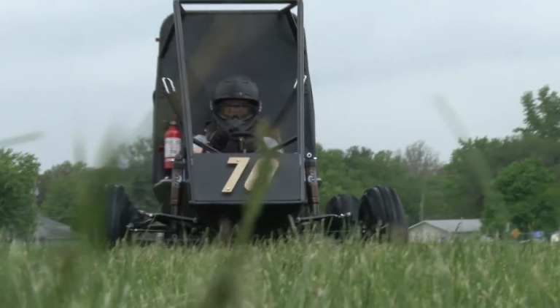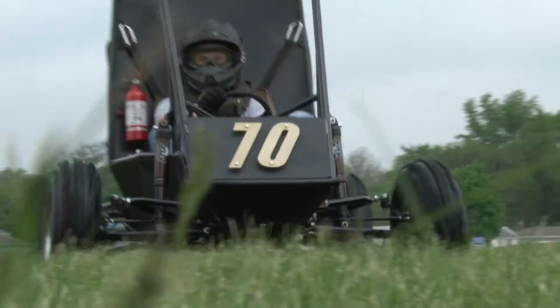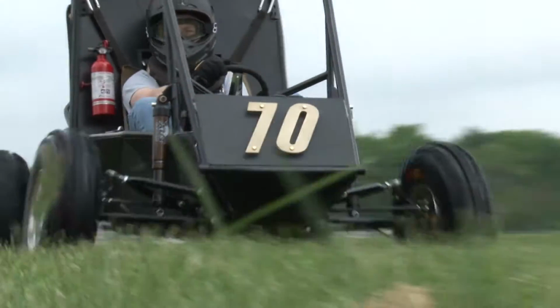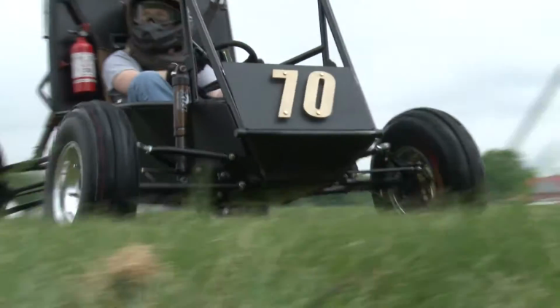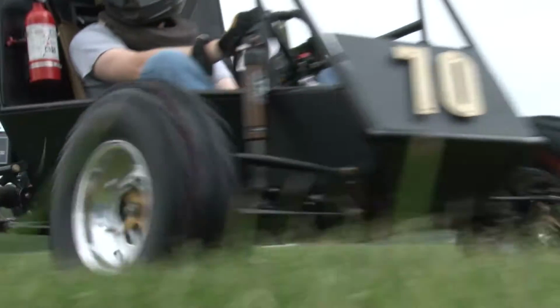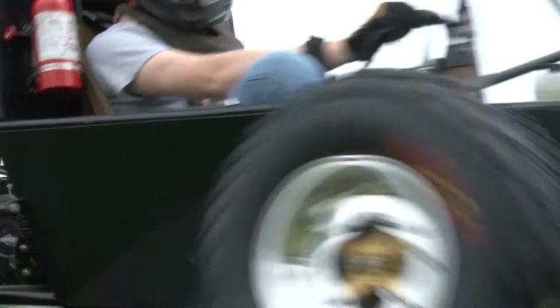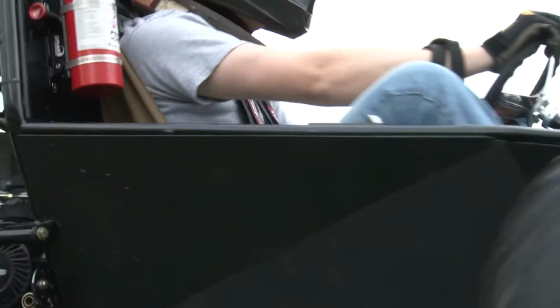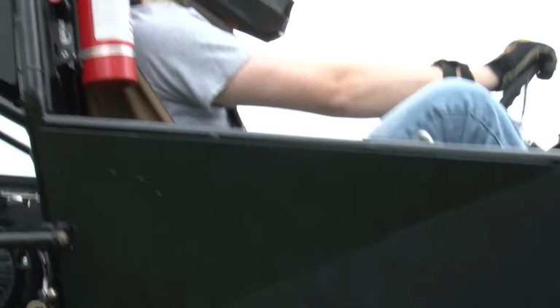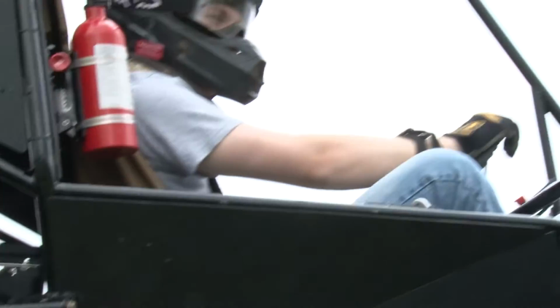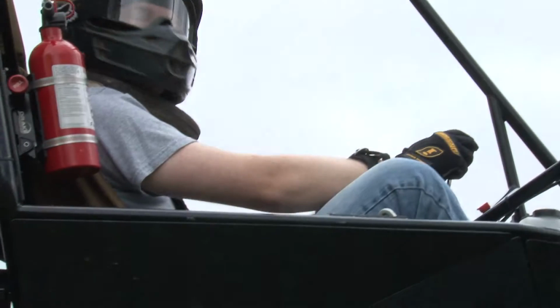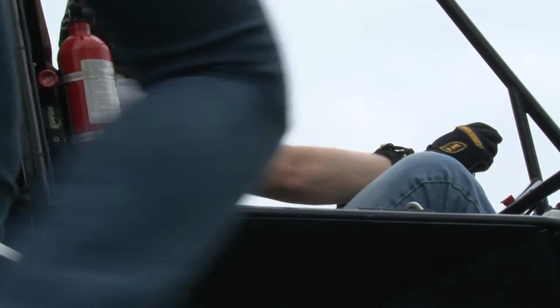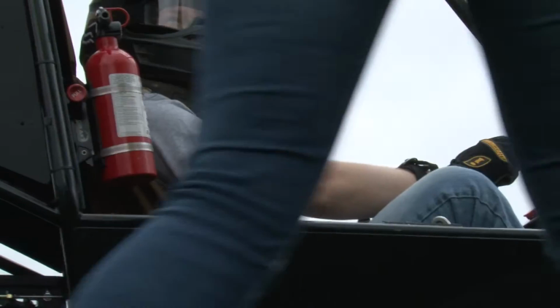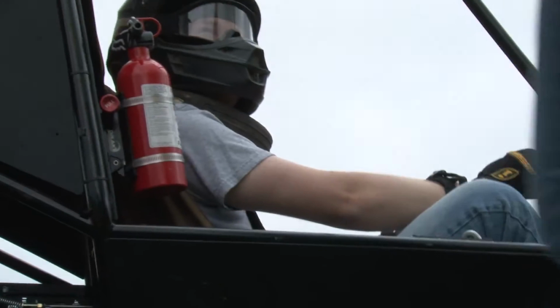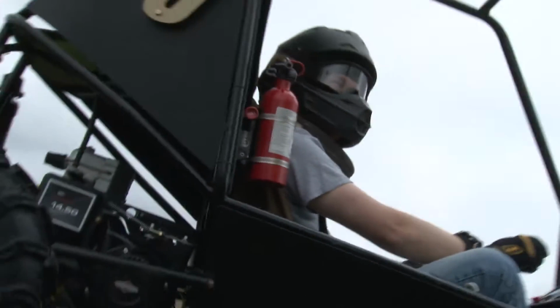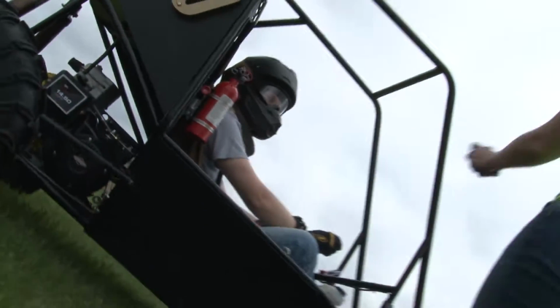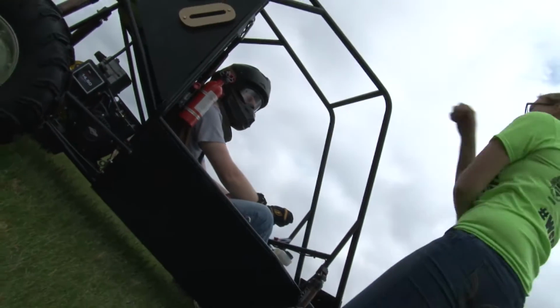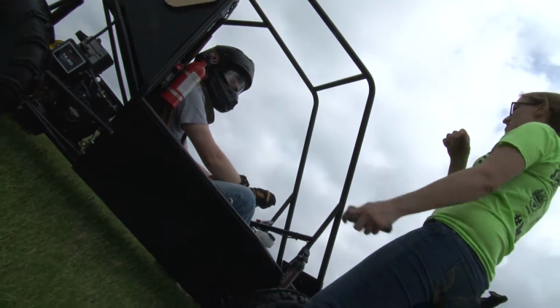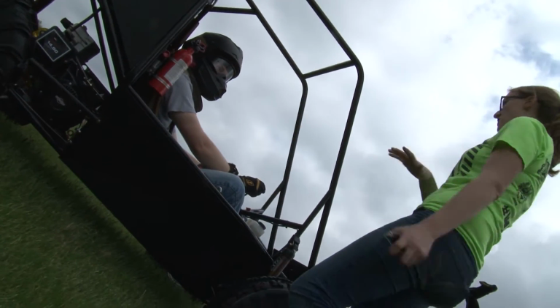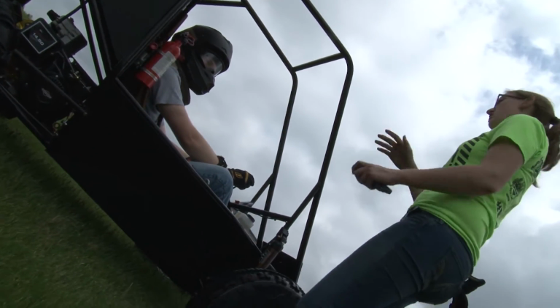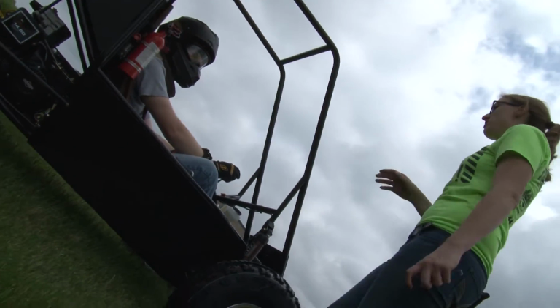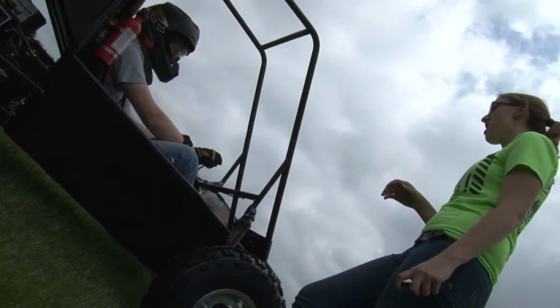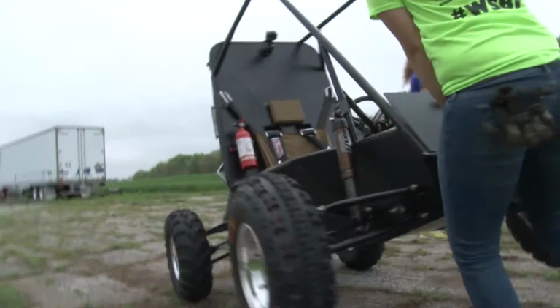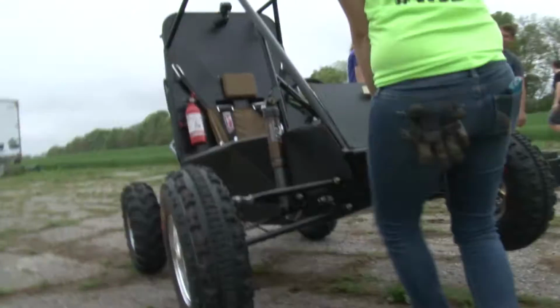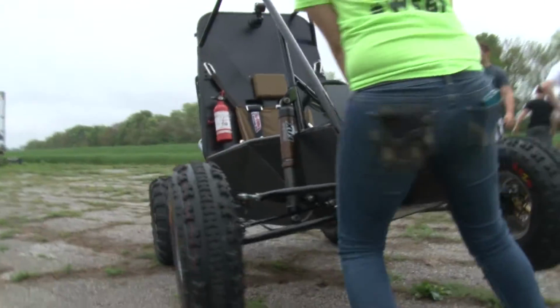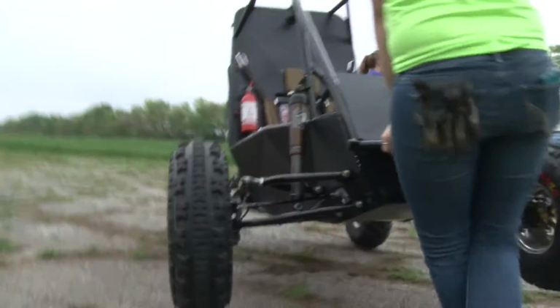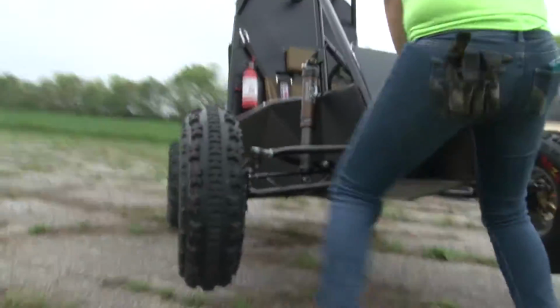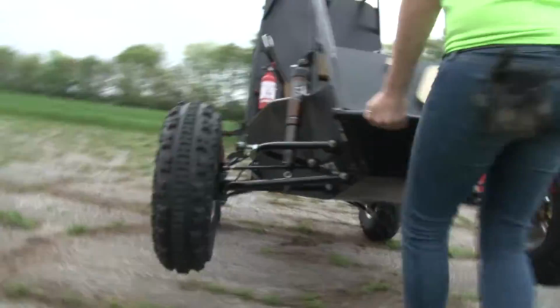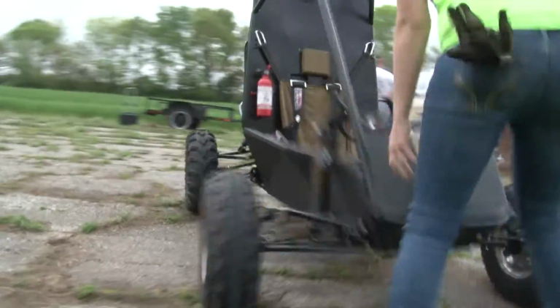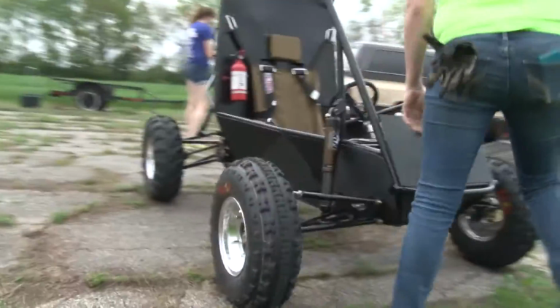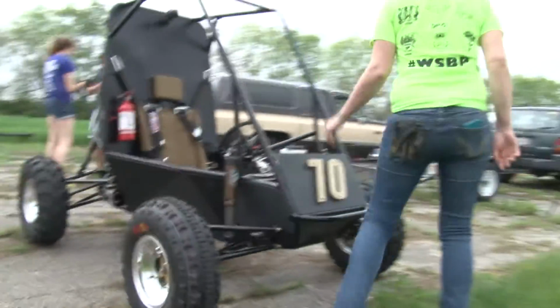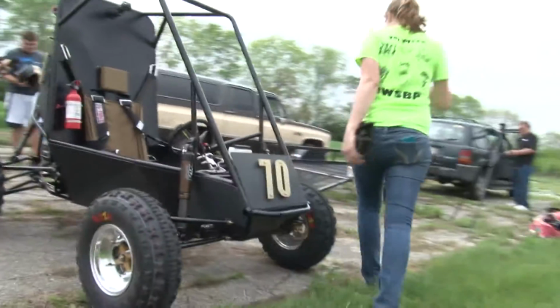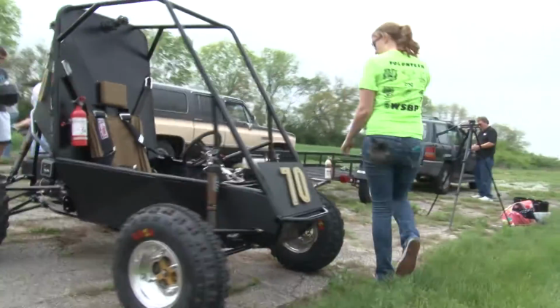Outside of that, we have a lot of freedom to do whatever we want and build our cars the way we want. You'll see cars out there that literally weigh 1,000 pounds and go maybe 10 miles an hour, and you'll see cars that weigh like 300 pounds and go a lot faster.